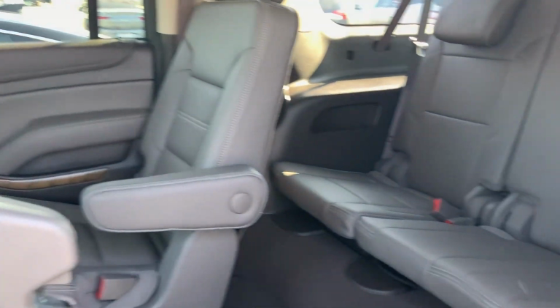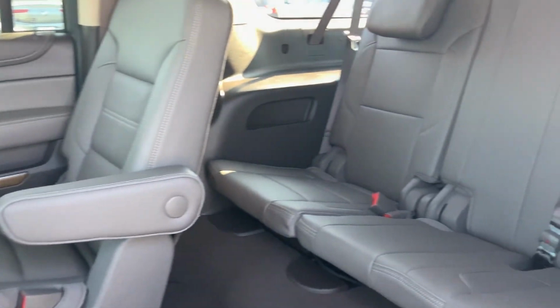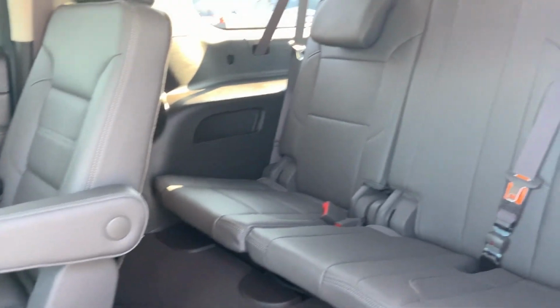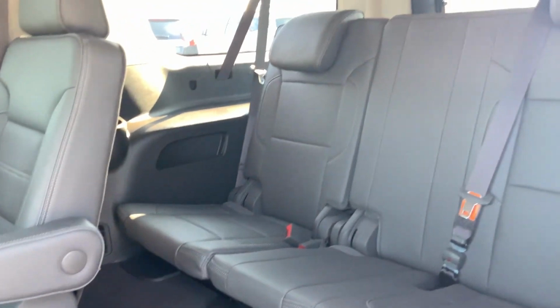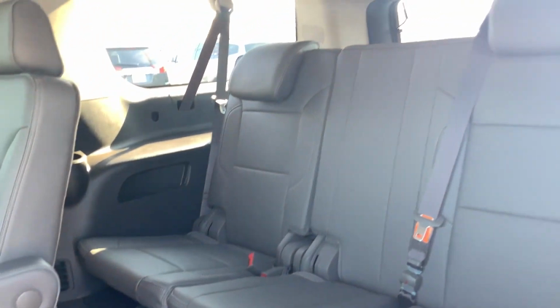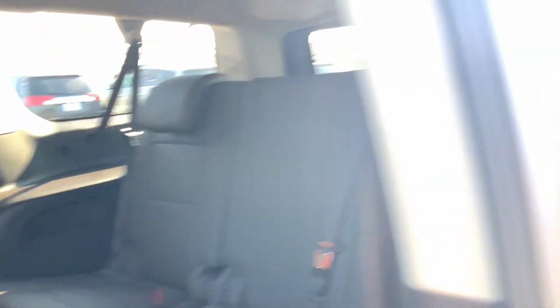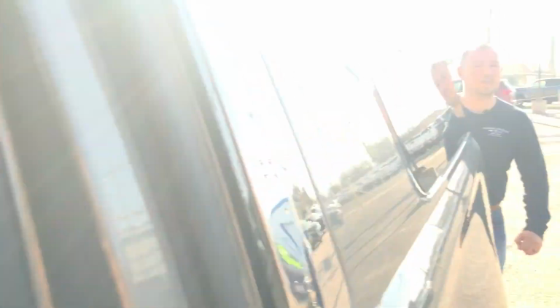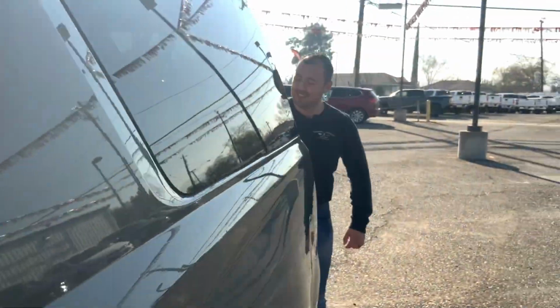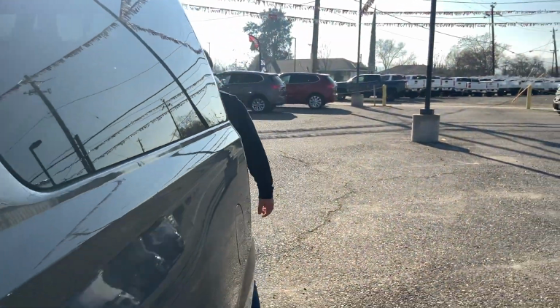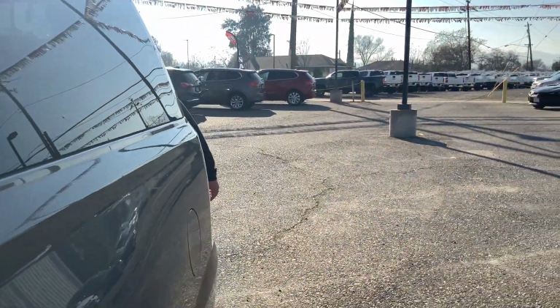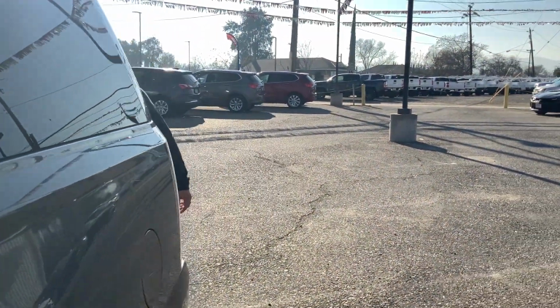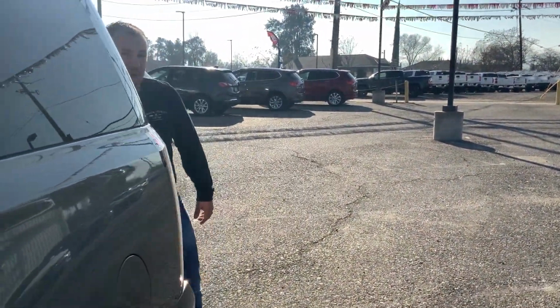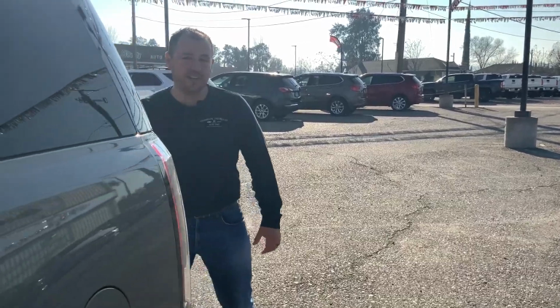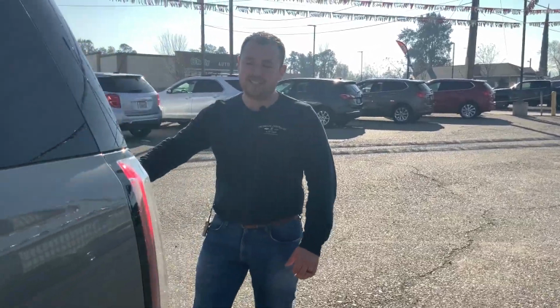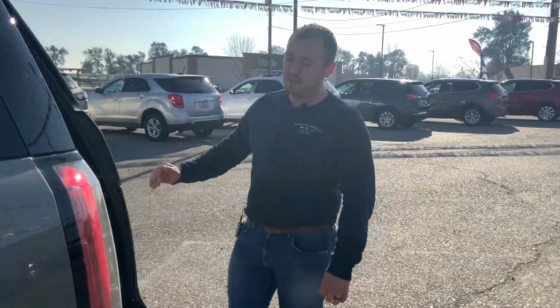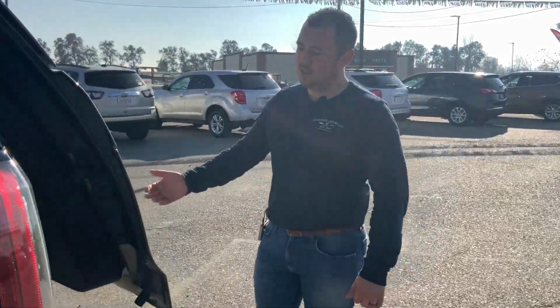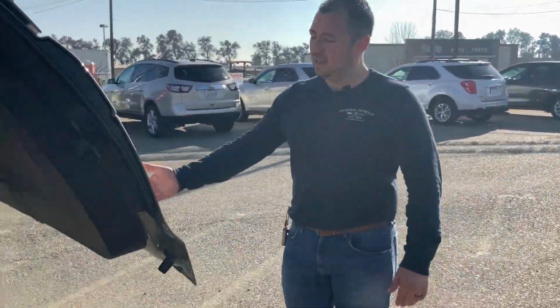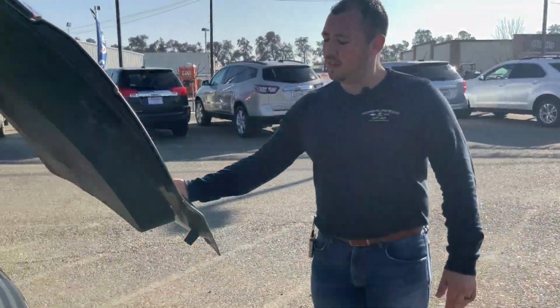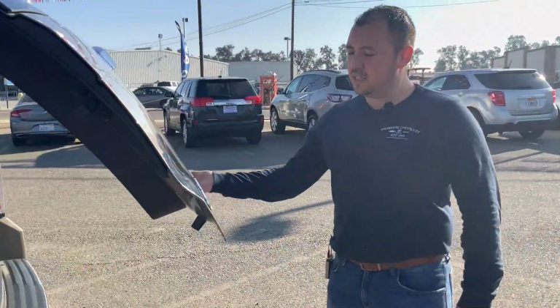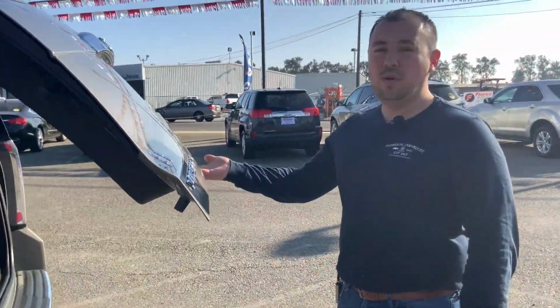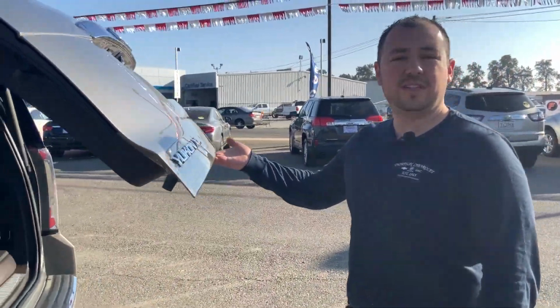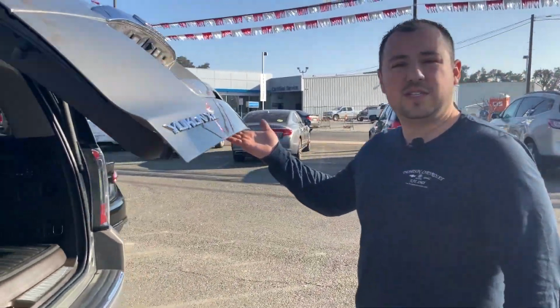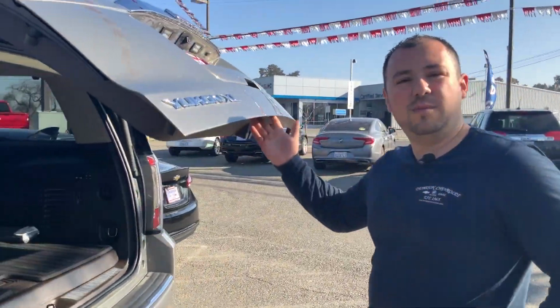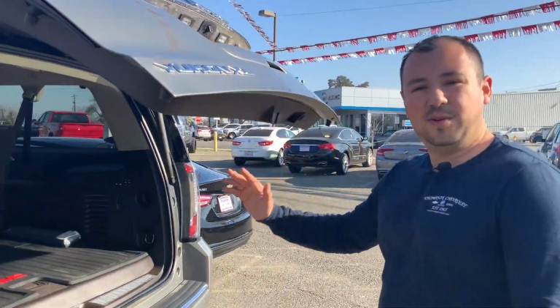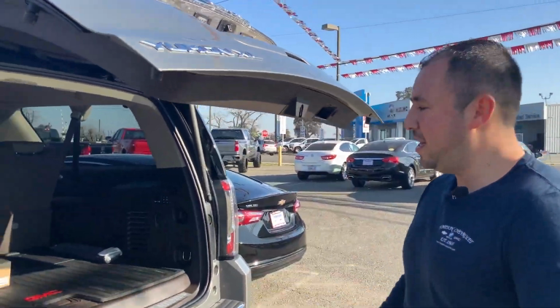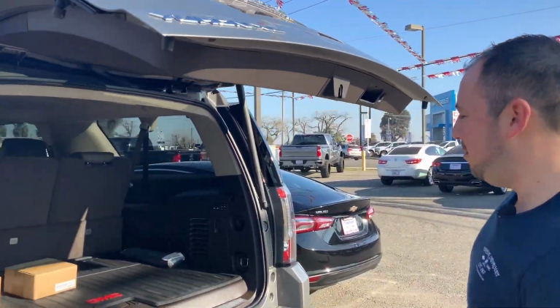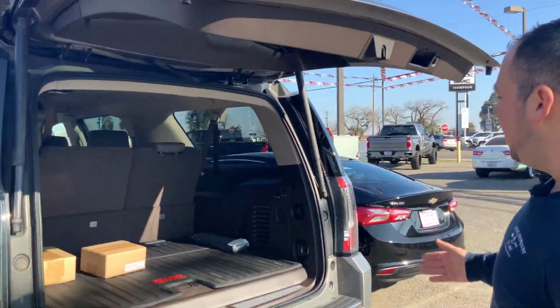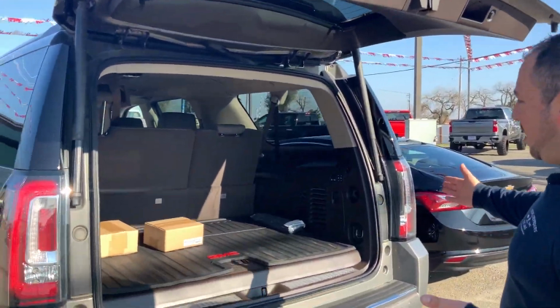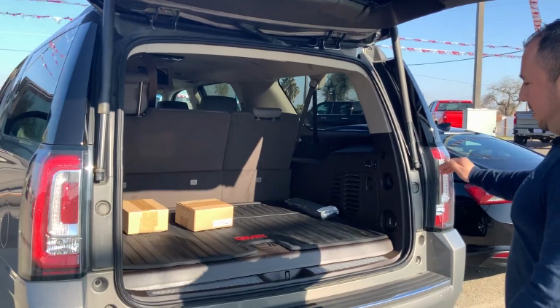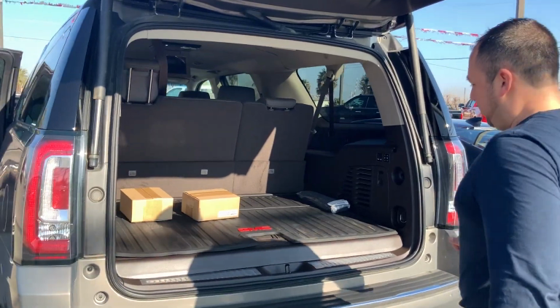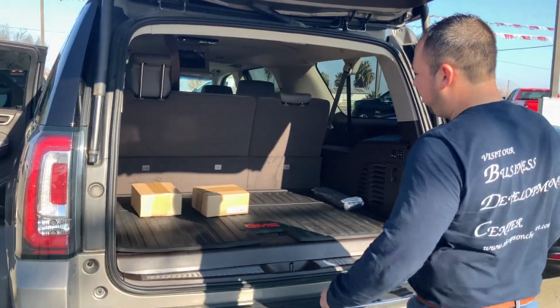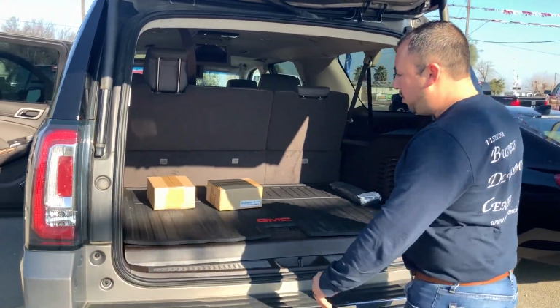Let's take a look at the trunk space. The Yukon XL is an equivalent to the Suburban, so it's going to have lots of cargo room.